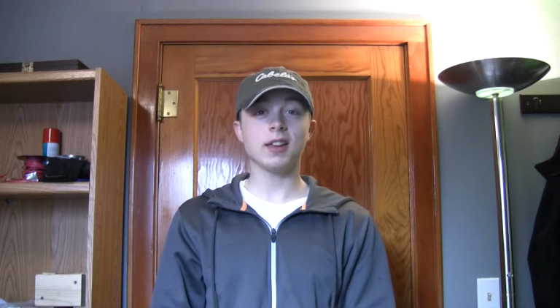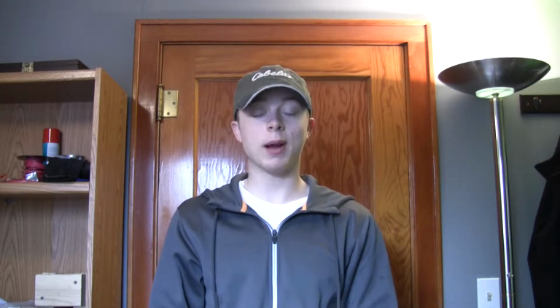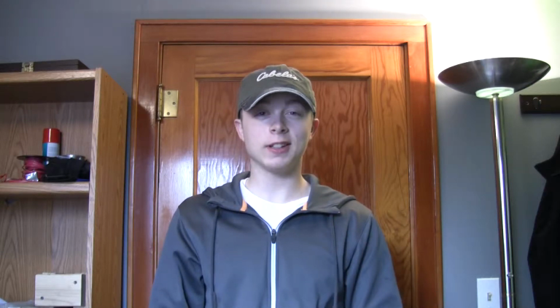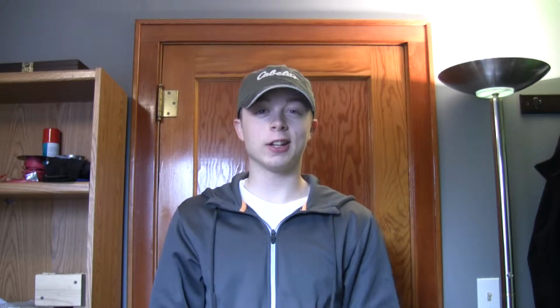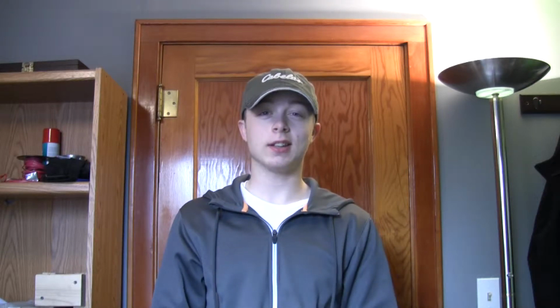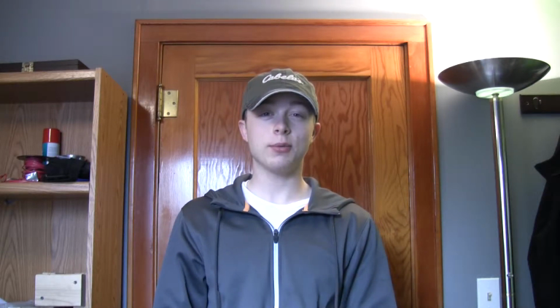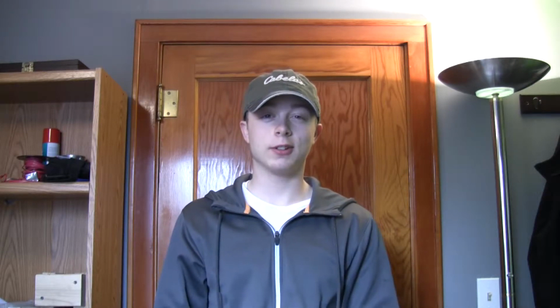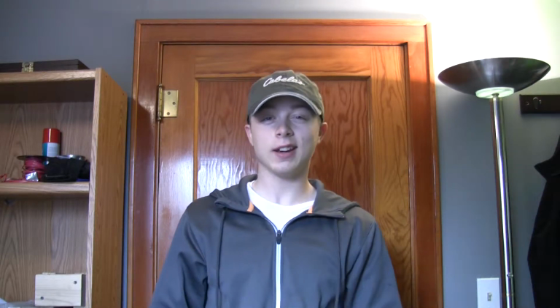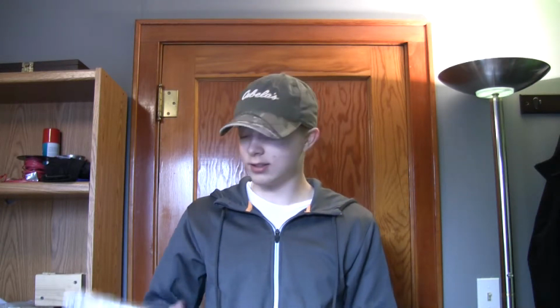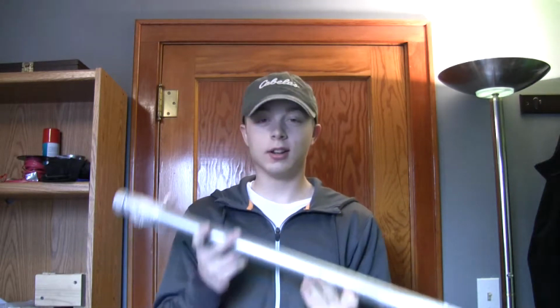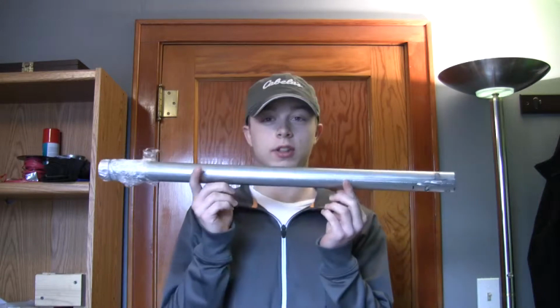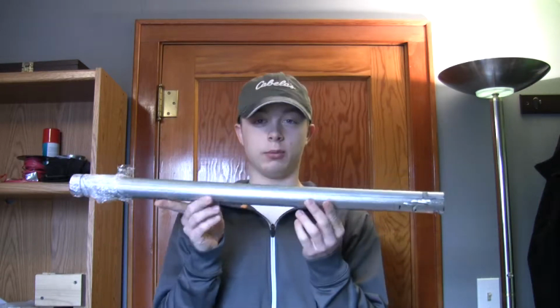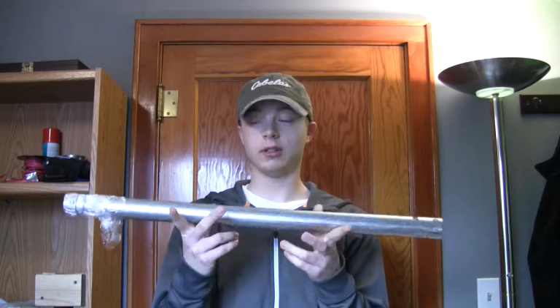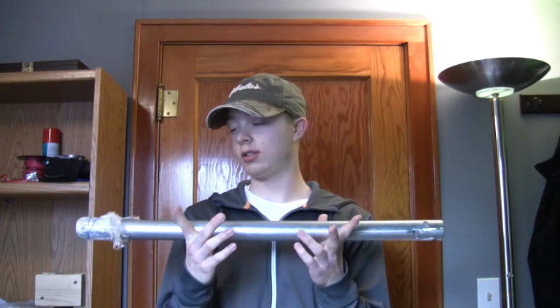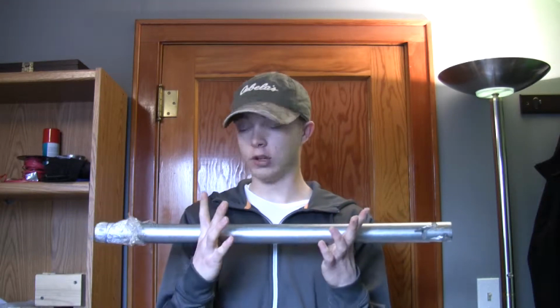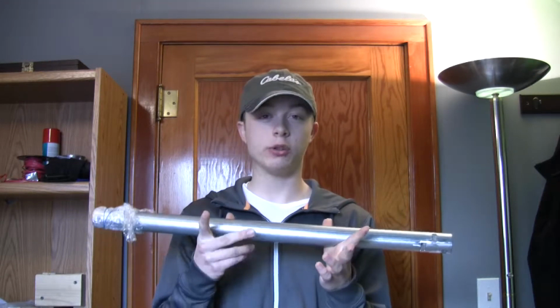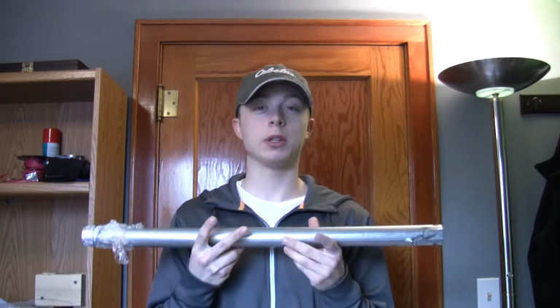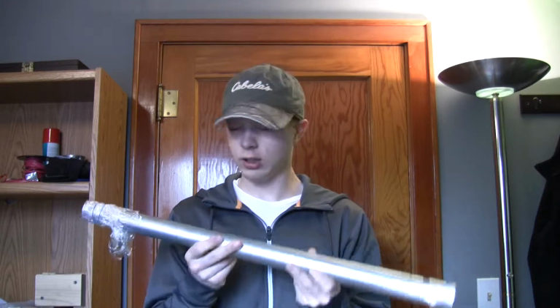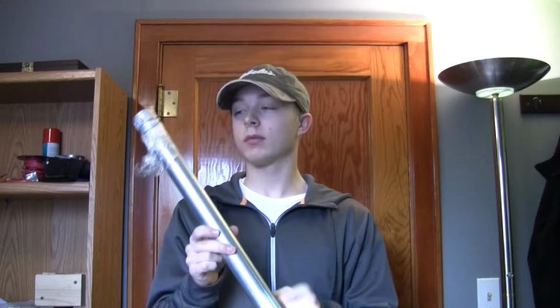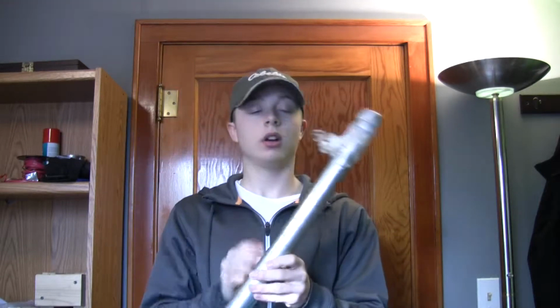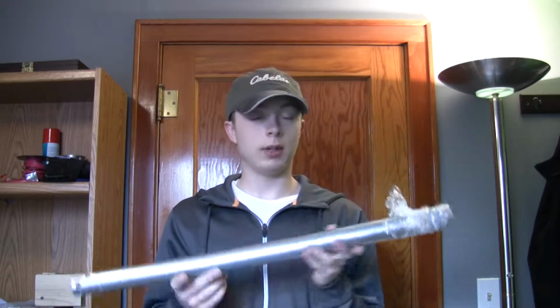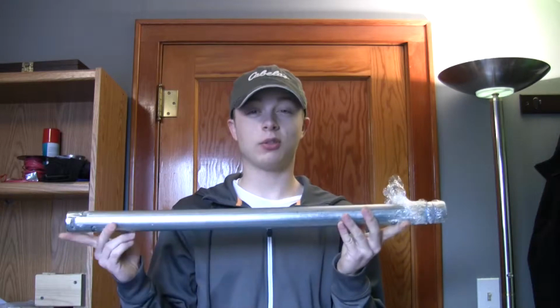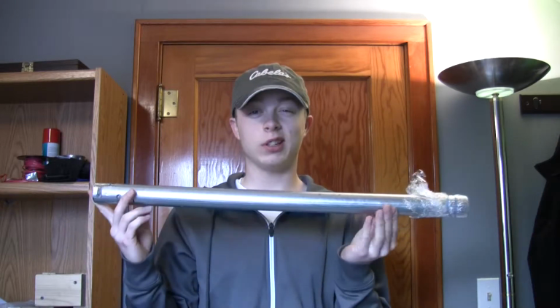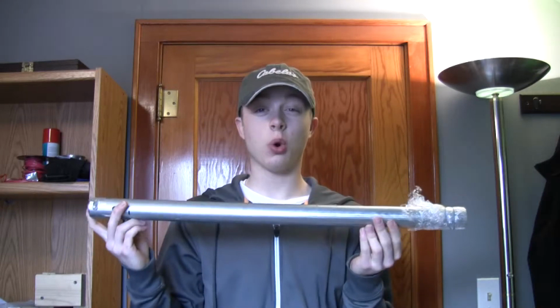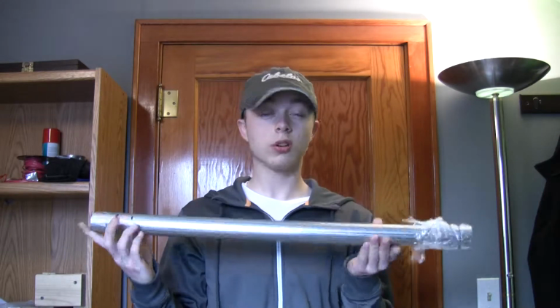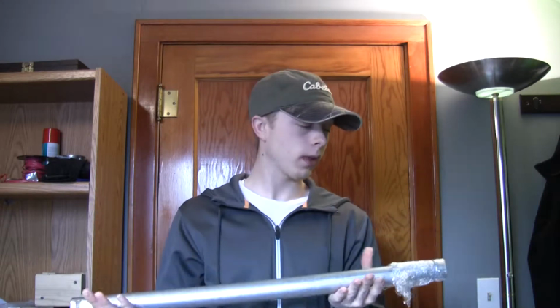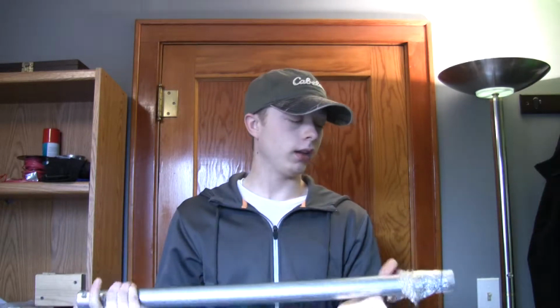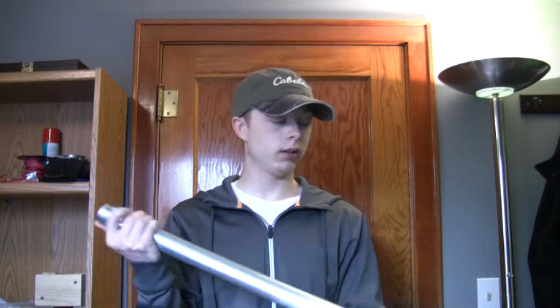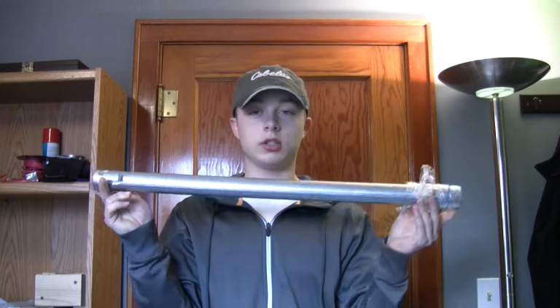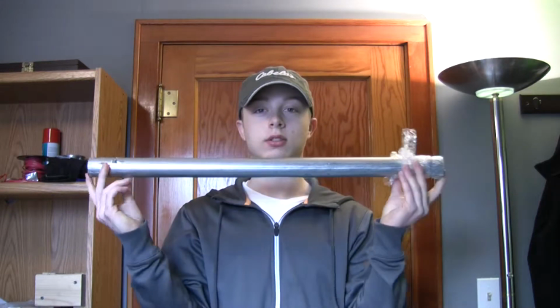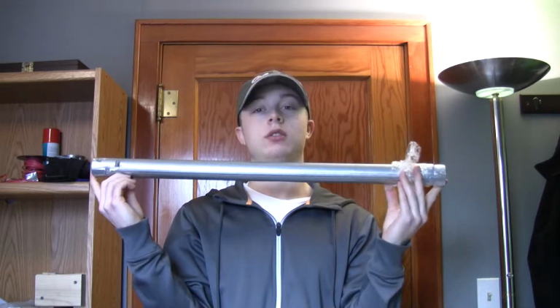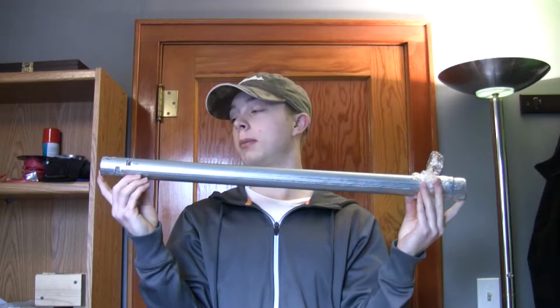Hey guys, it's PyroGround1839 and today we are going to do a static test of this bad boy. This is freaking huge for me. It has a 20 inch core and on each end is 3 inches of cement.